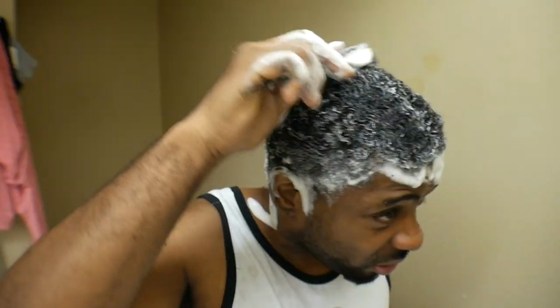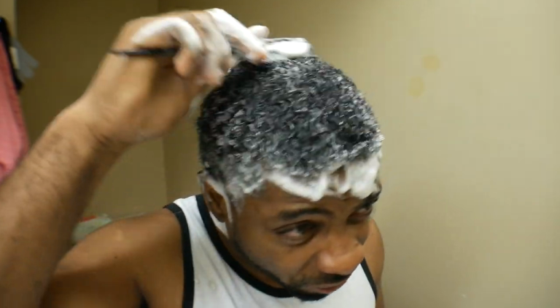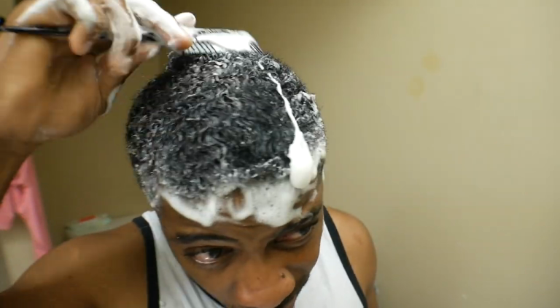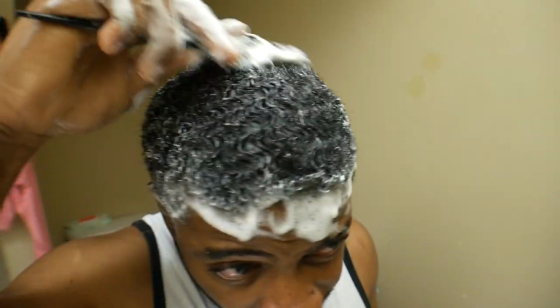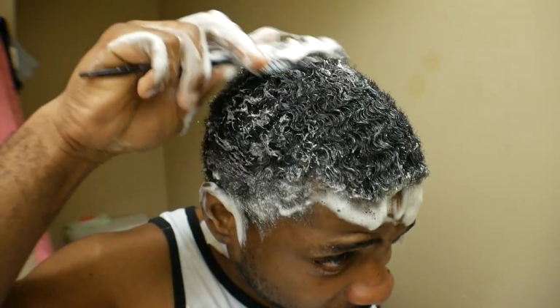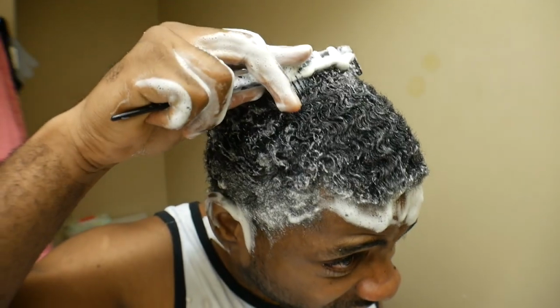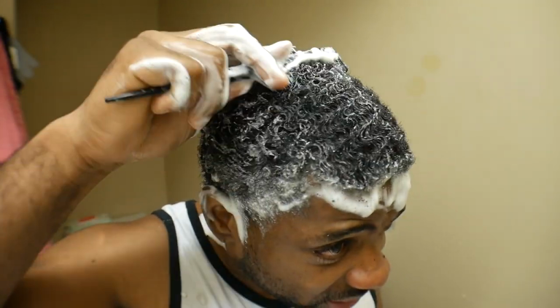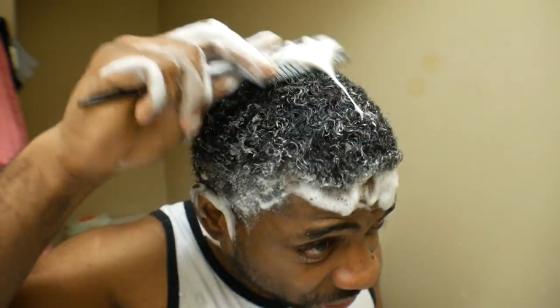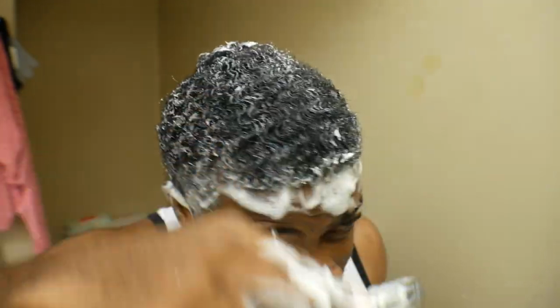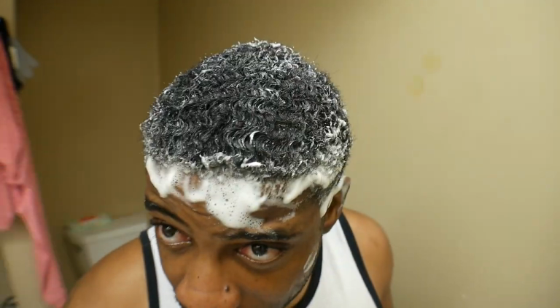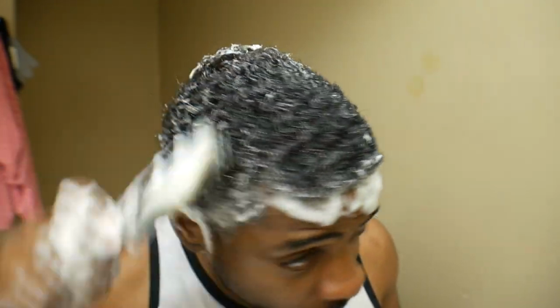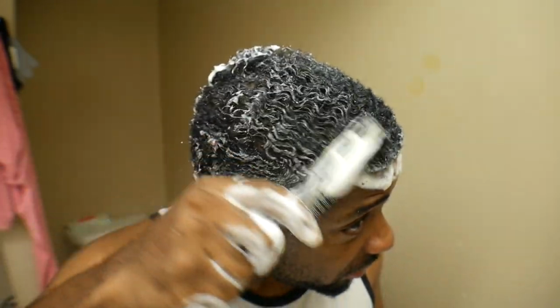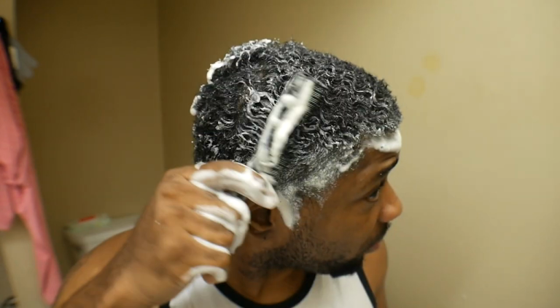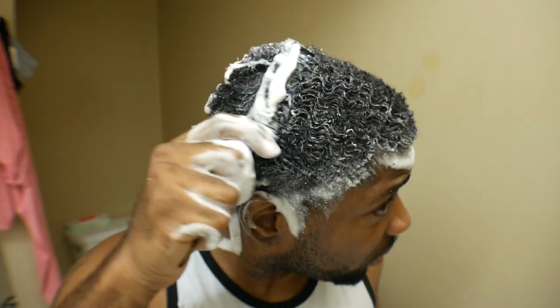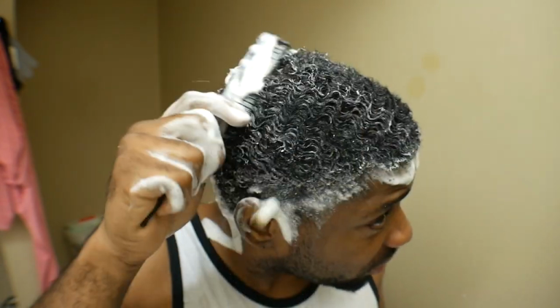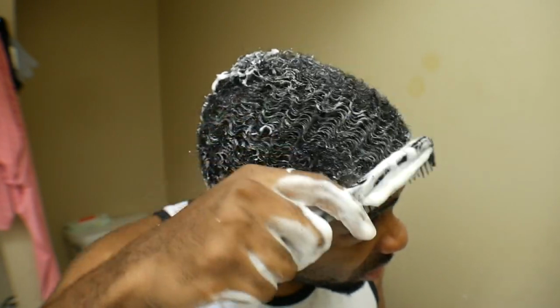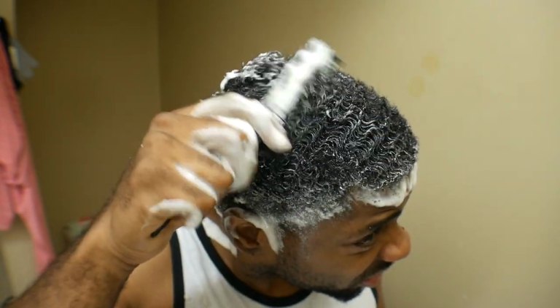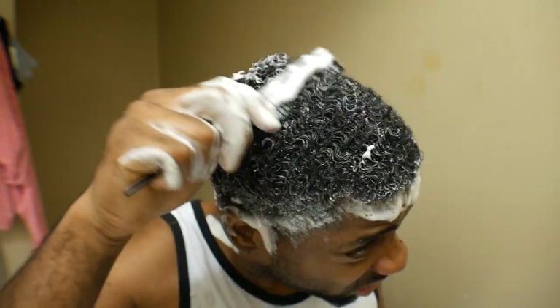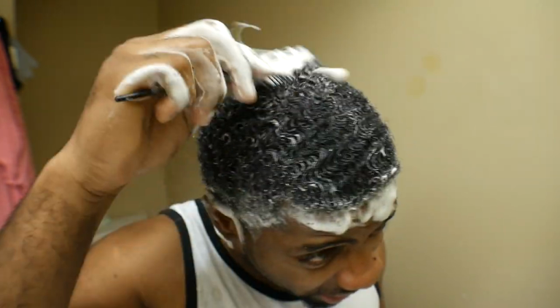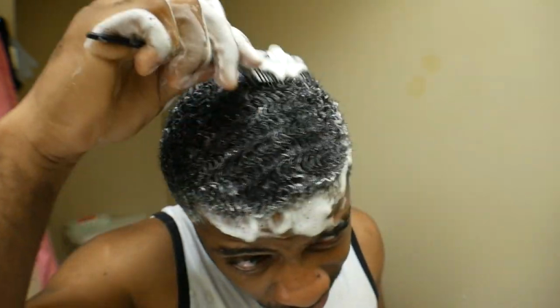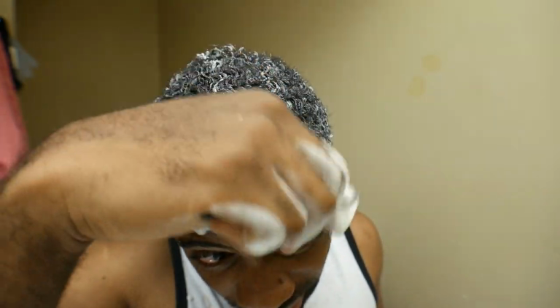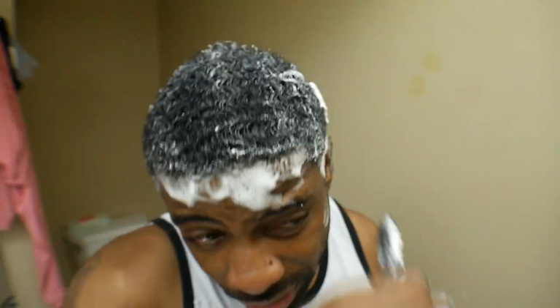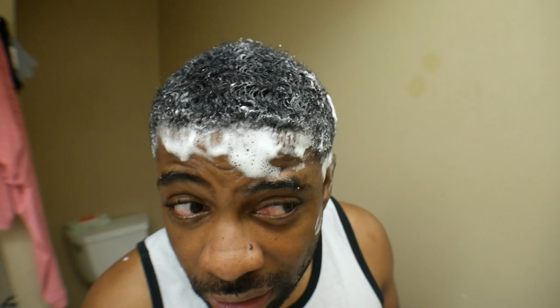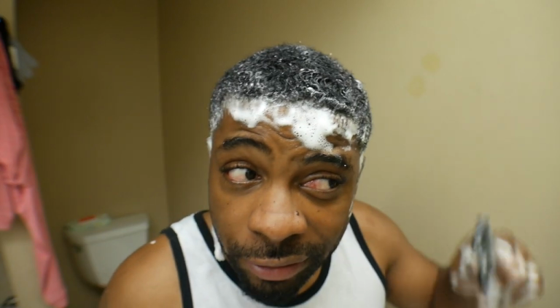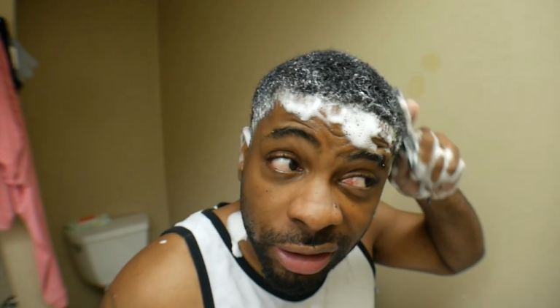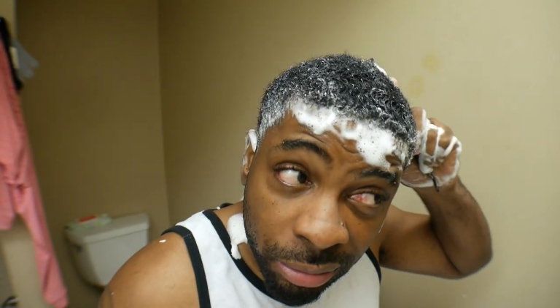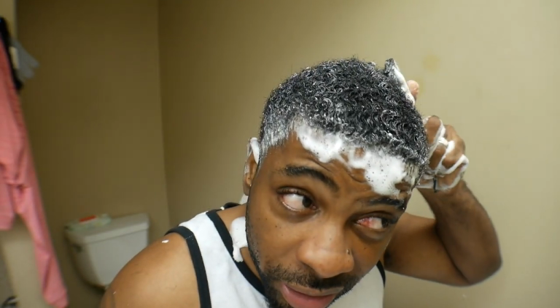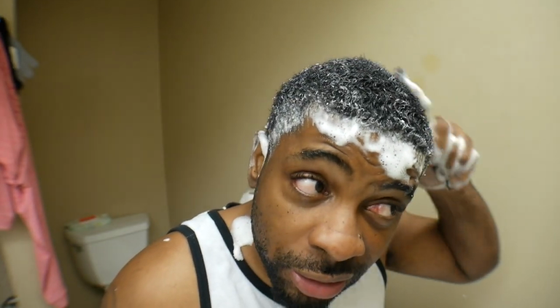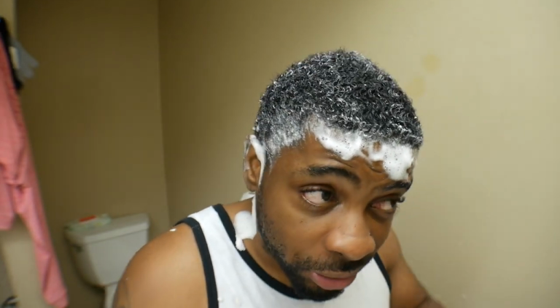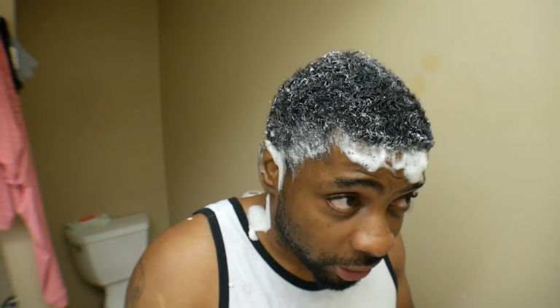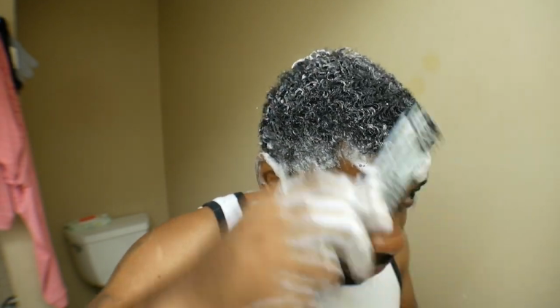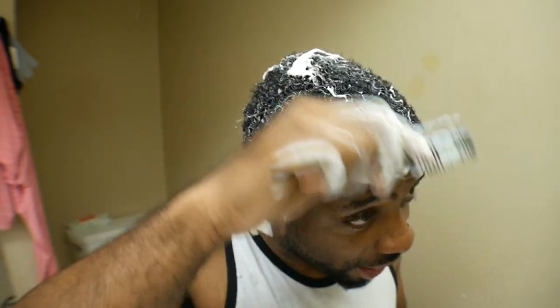We're going to go forward. Now when you go forward, you should see your waves coming back a little bit. I don't know for me right now because I haven't really been paying attention to my joints like that. So you're going to see what I have.